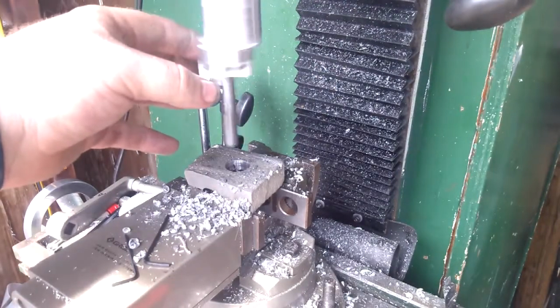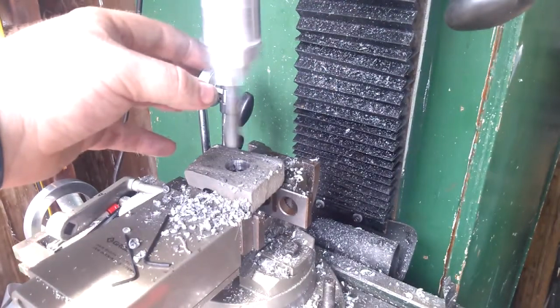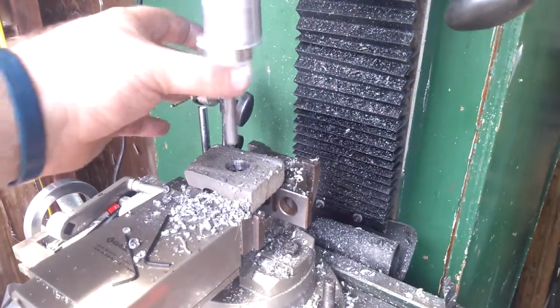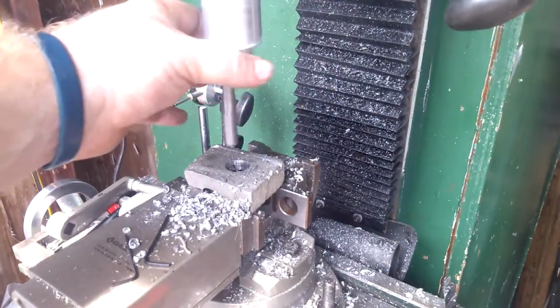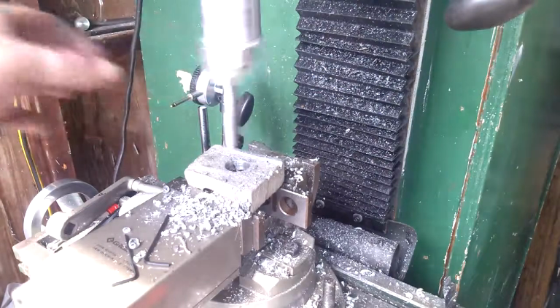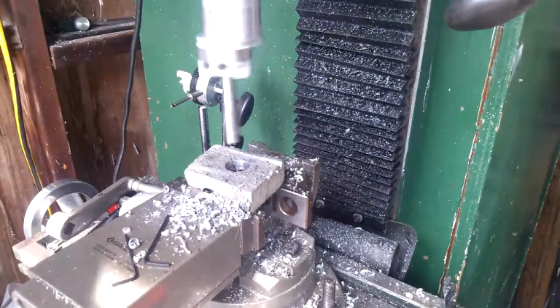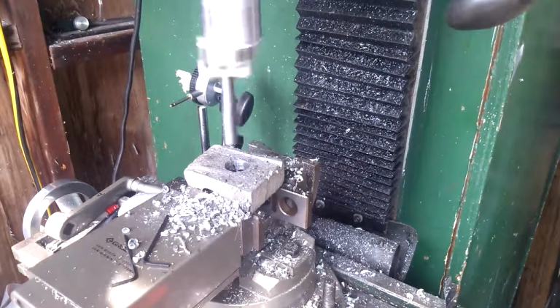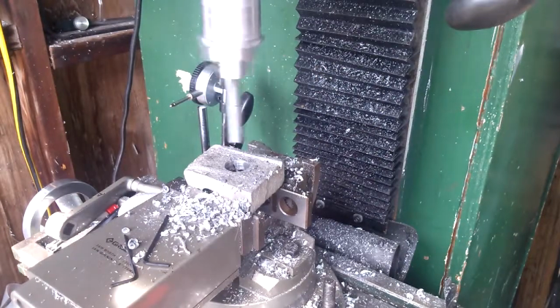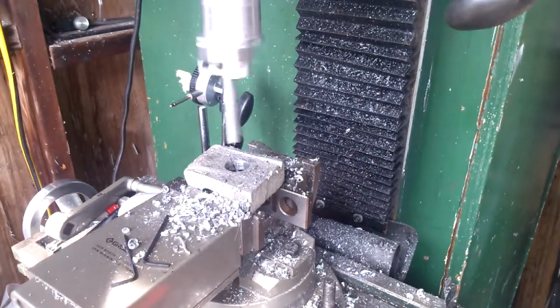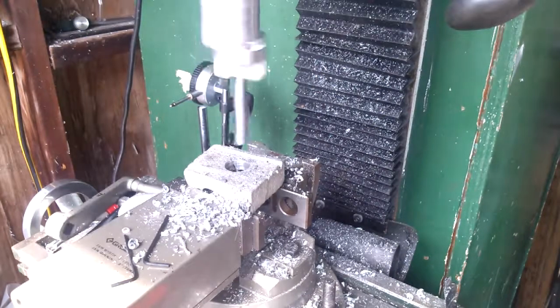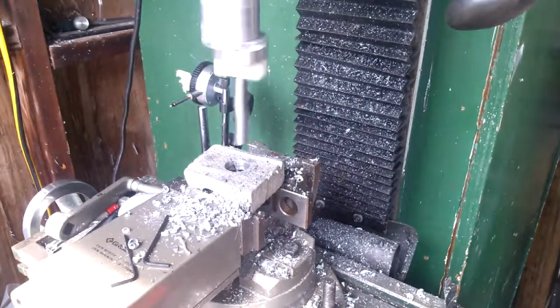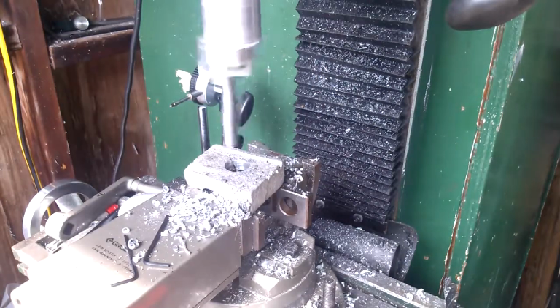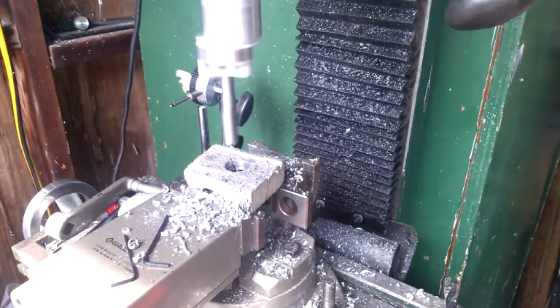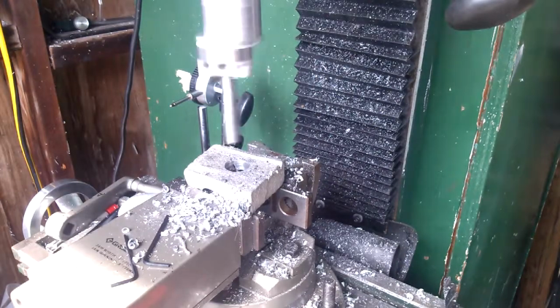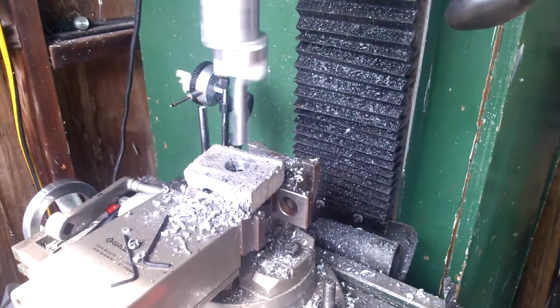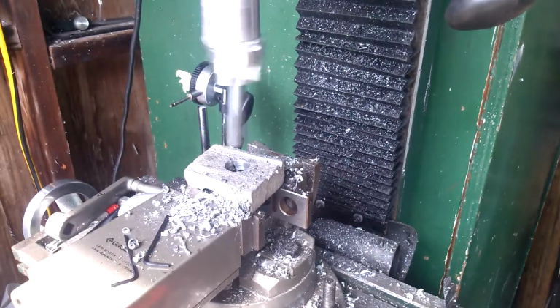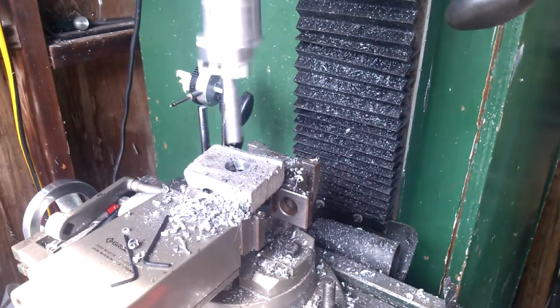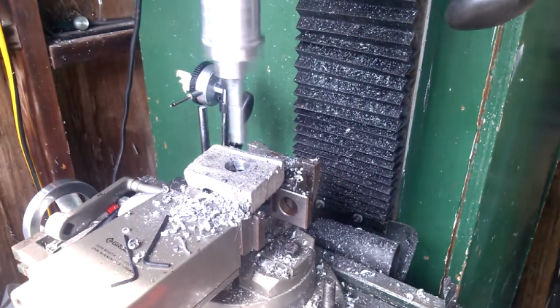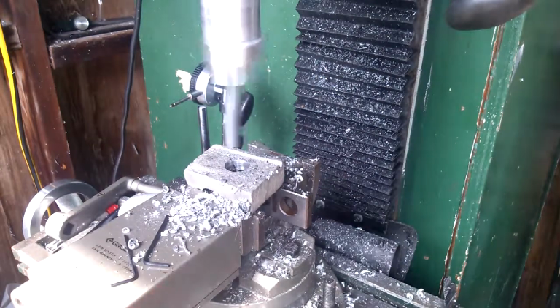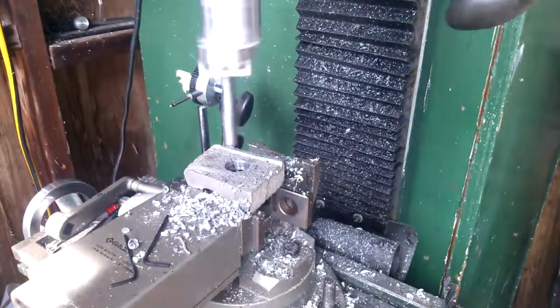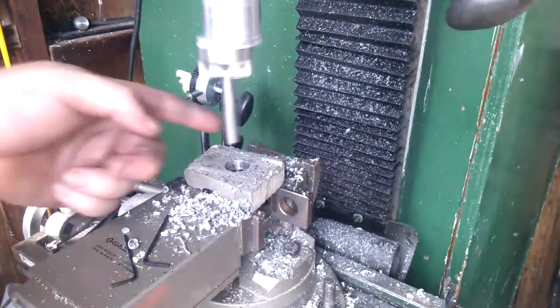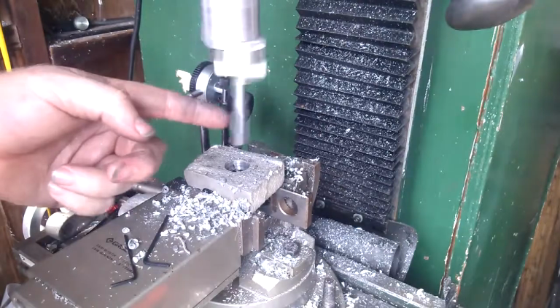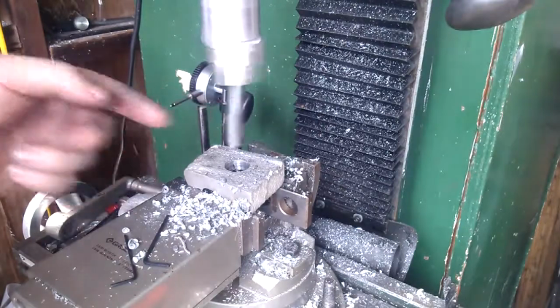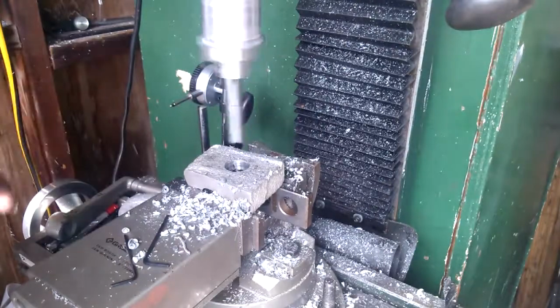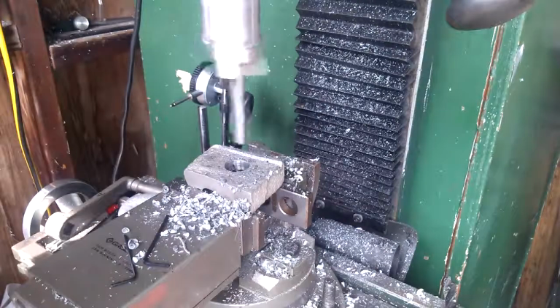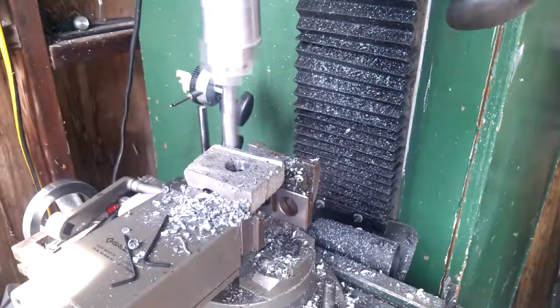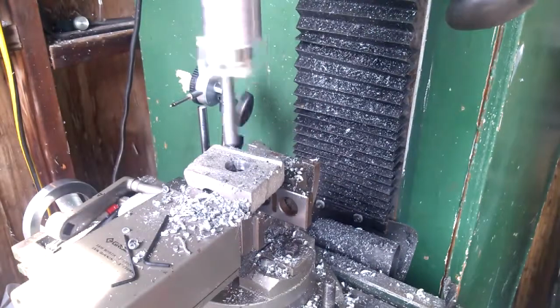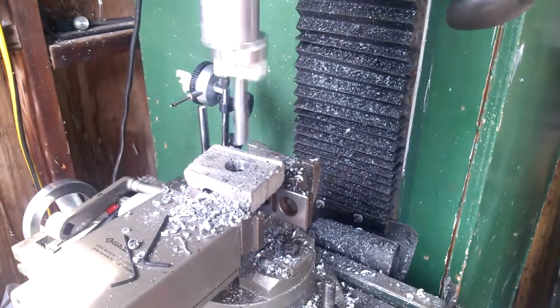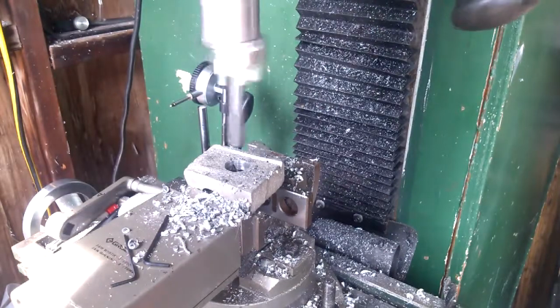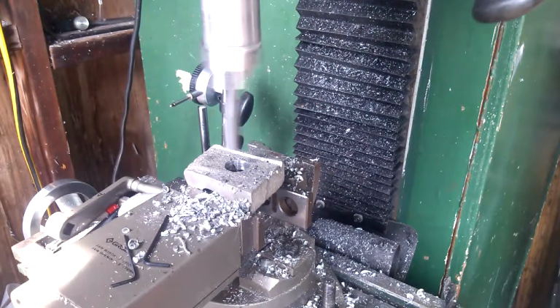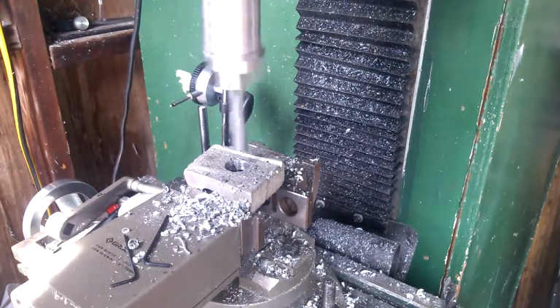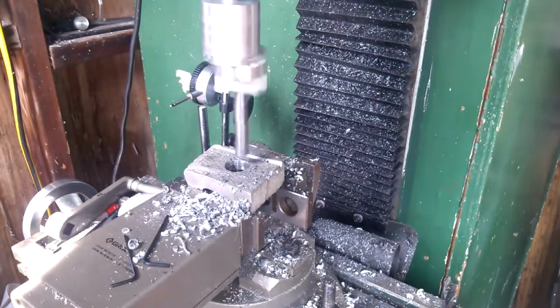It runs pretty well. The cutter that I made doesn't cut very well, so you won't really see many chips flying.